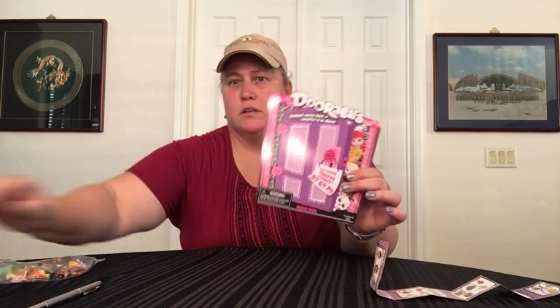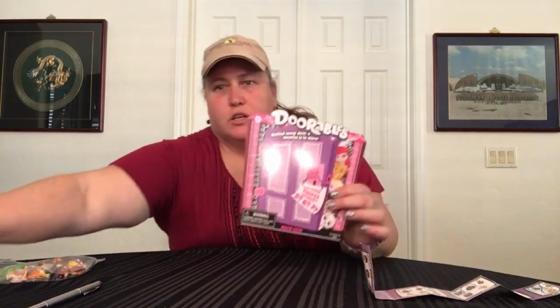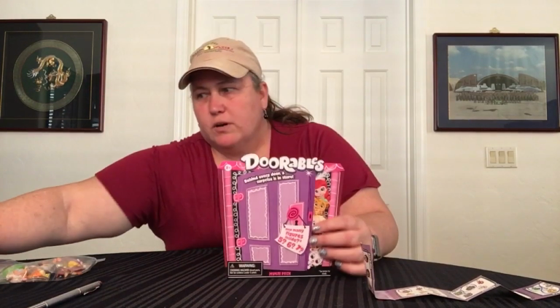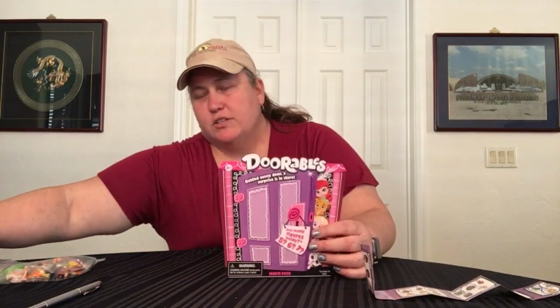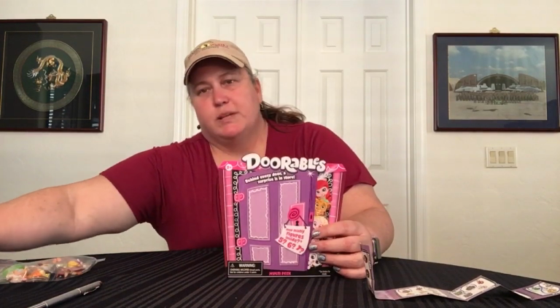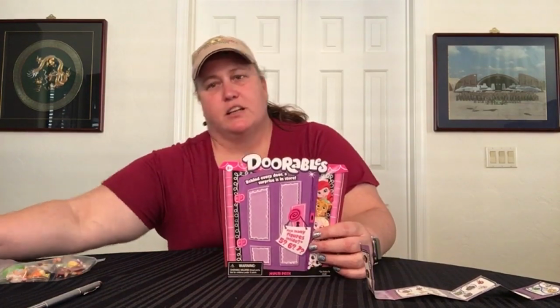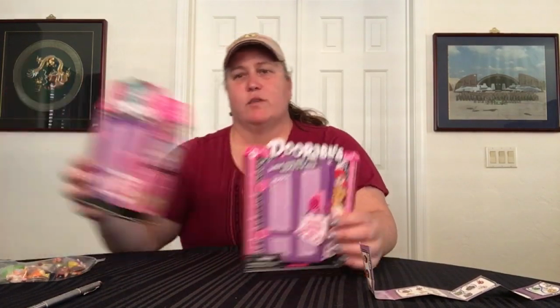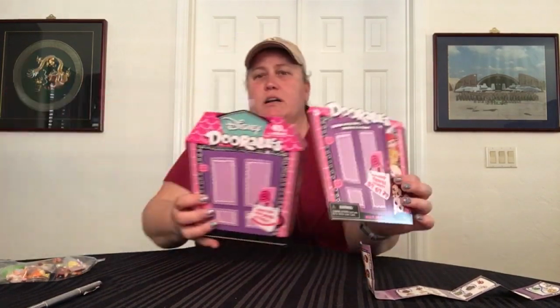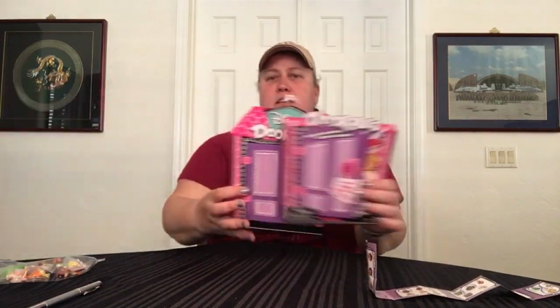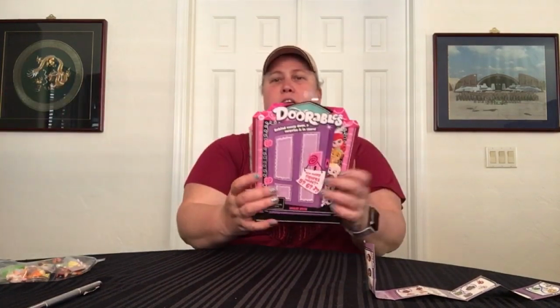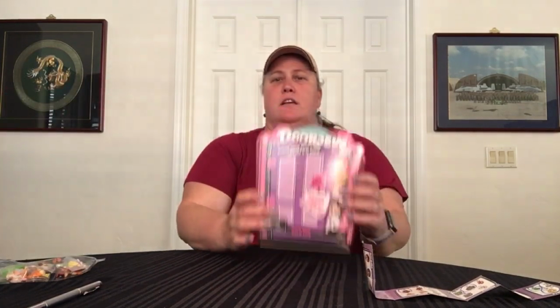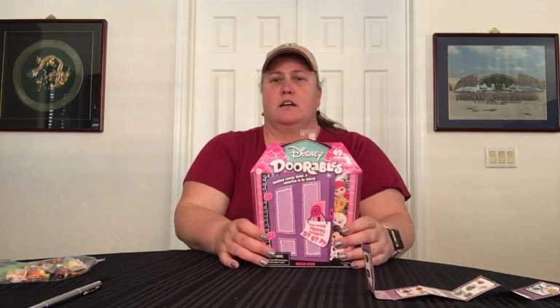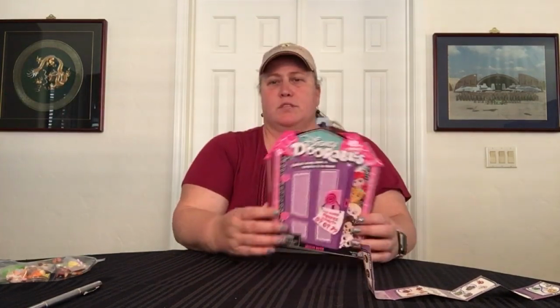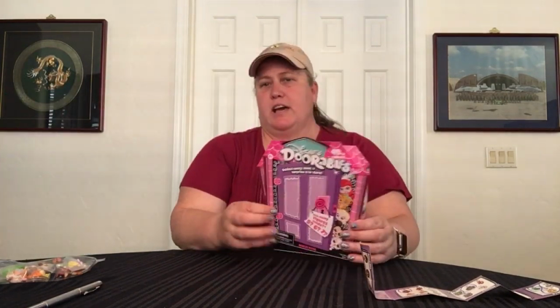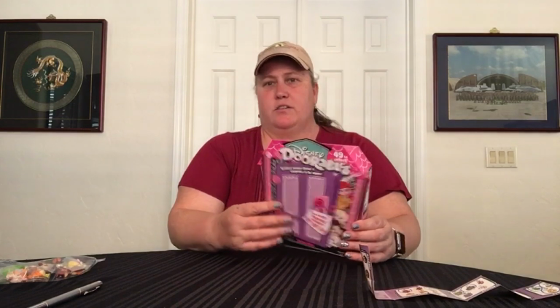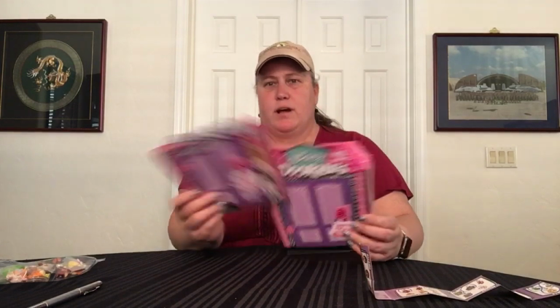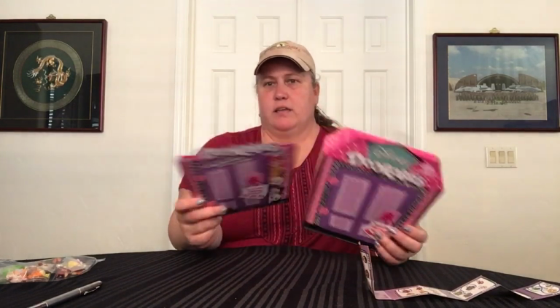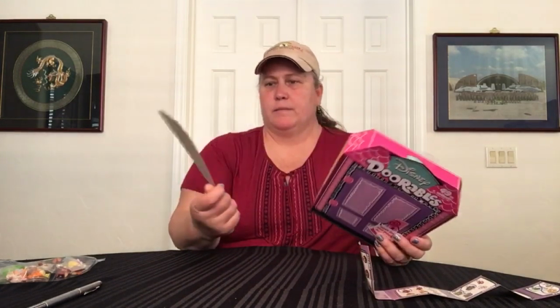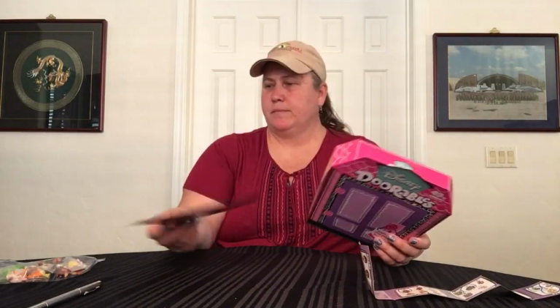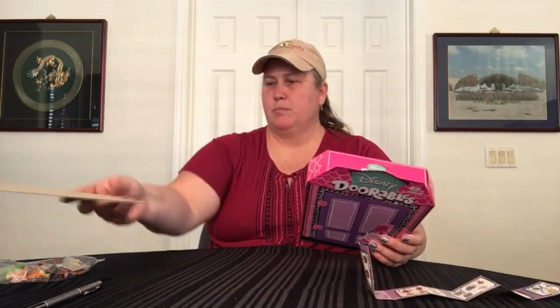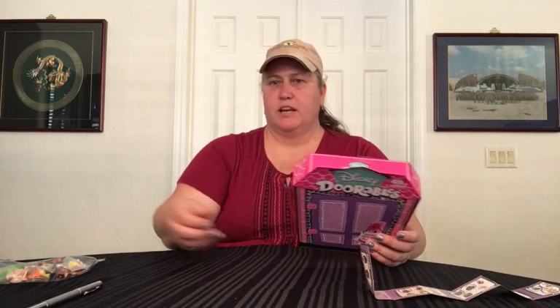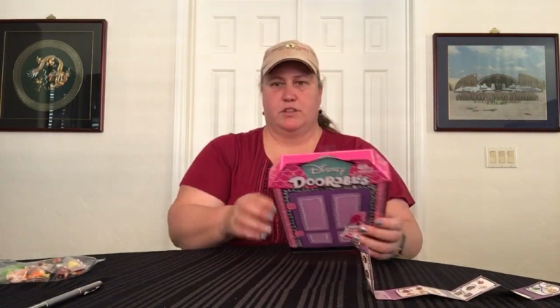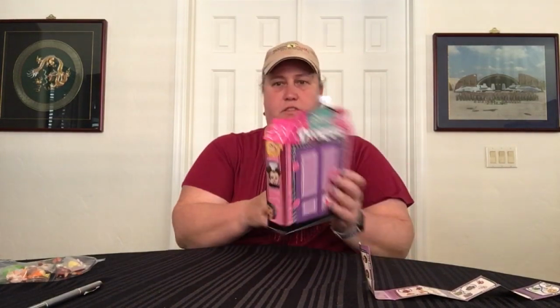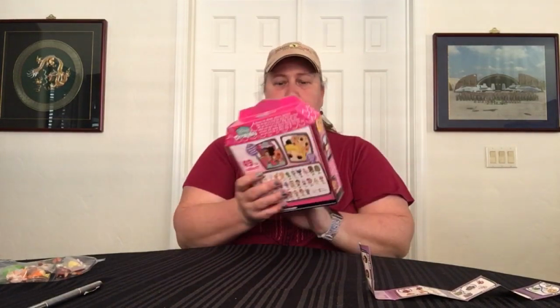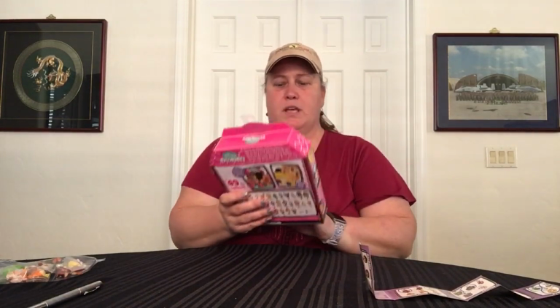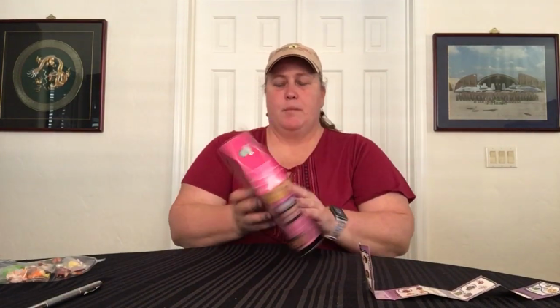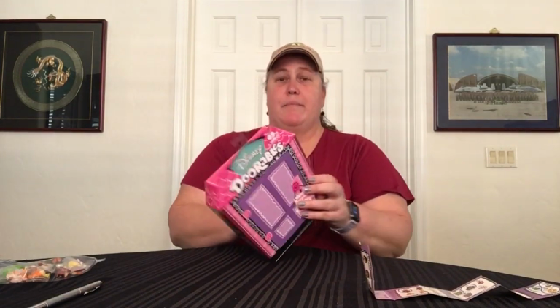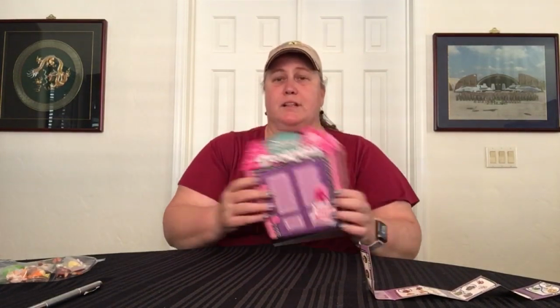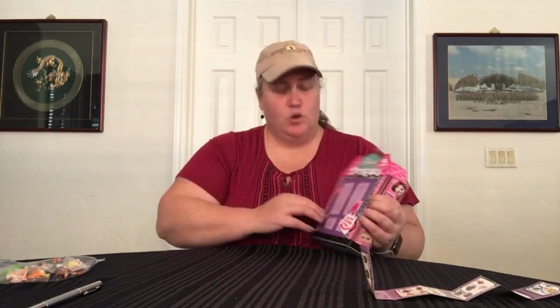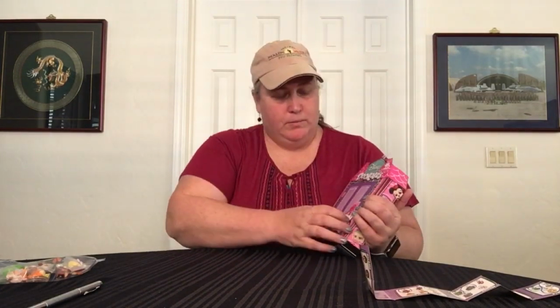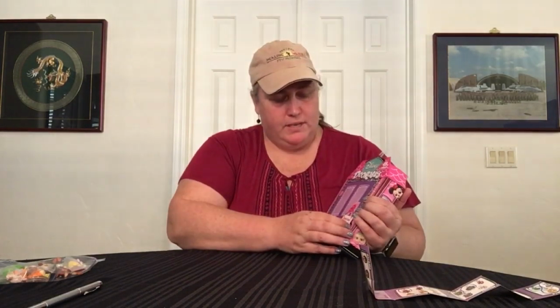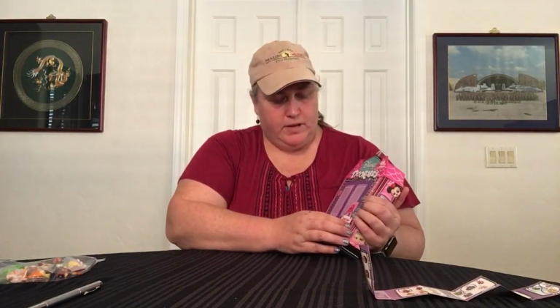I took the plastic off the box — it comes like that. I don't know why they put that extra thing in there, but let's open it and see what we got.